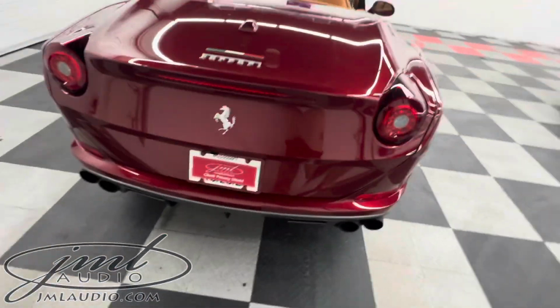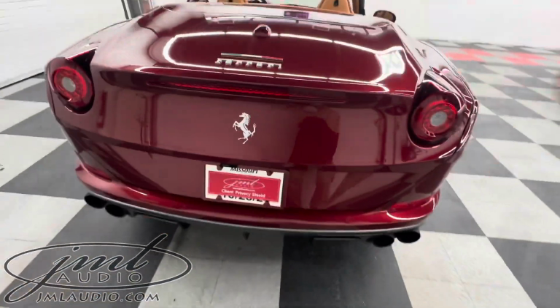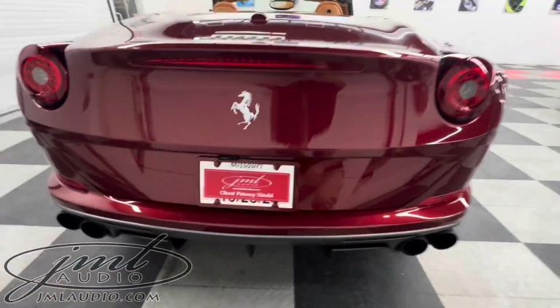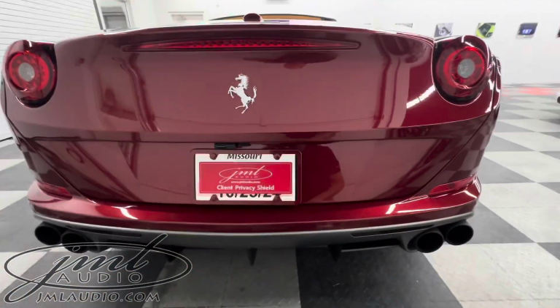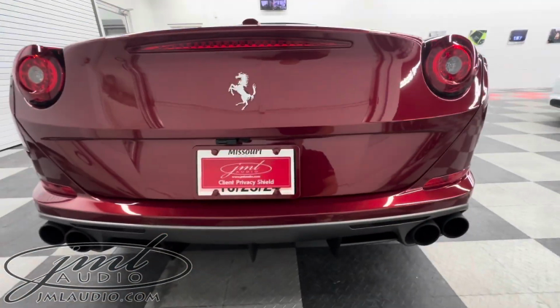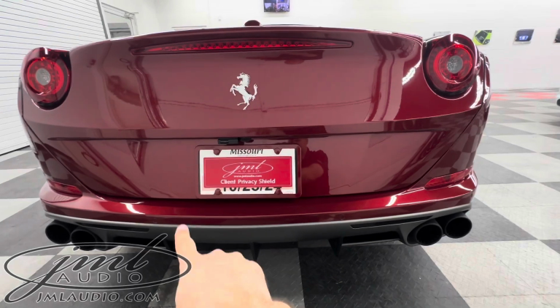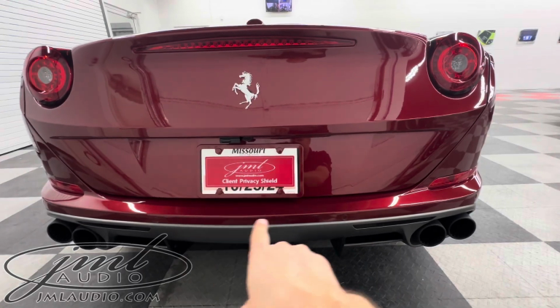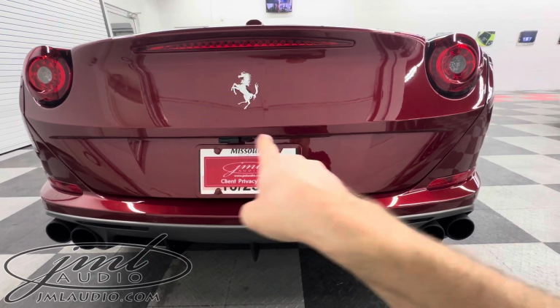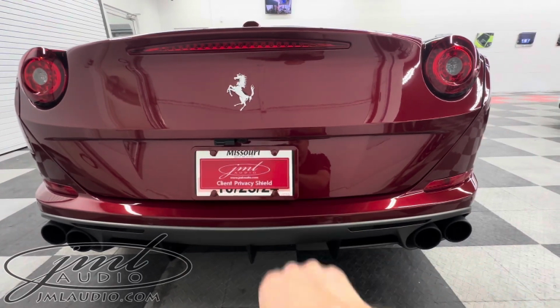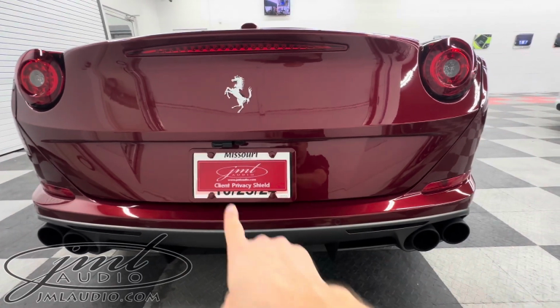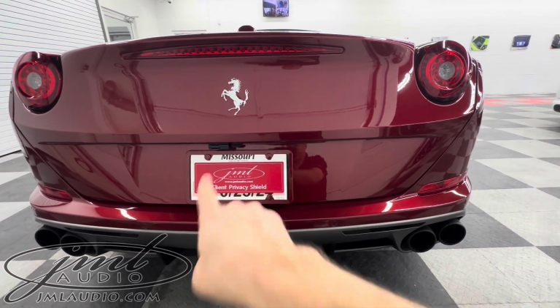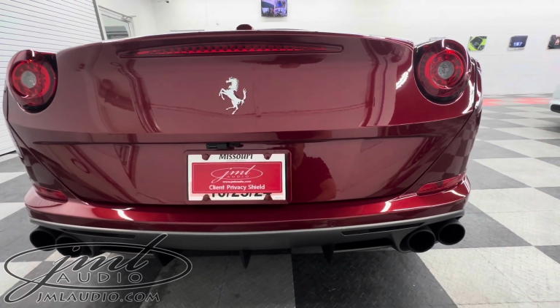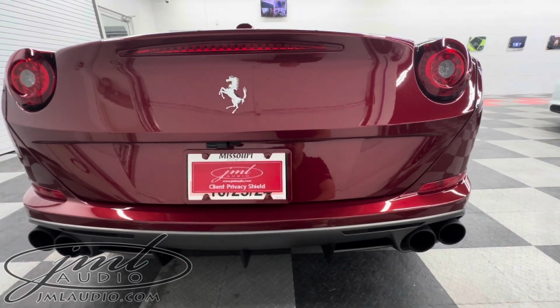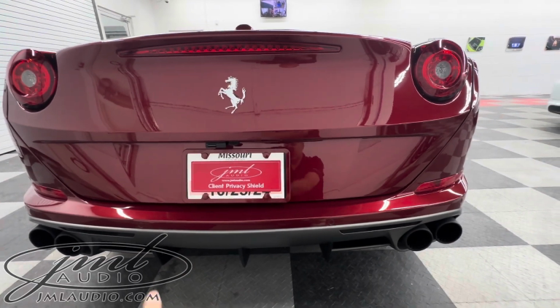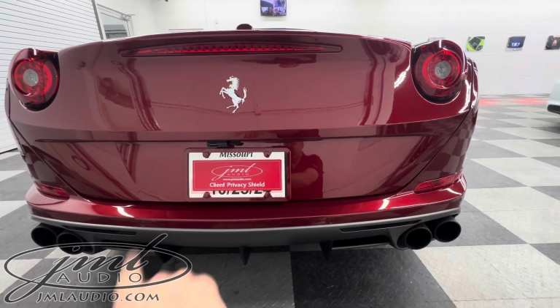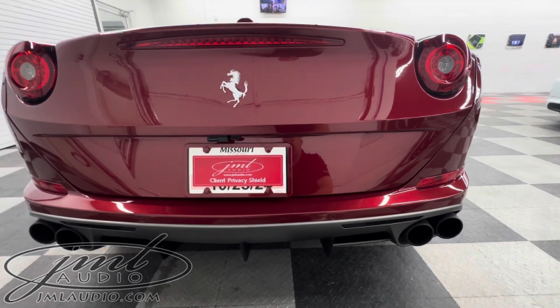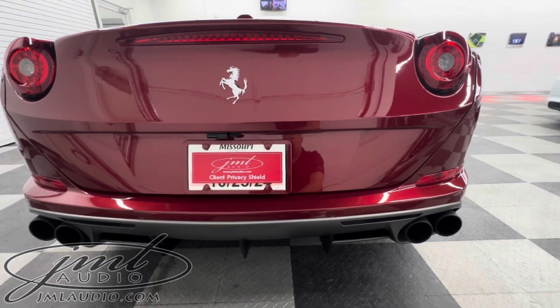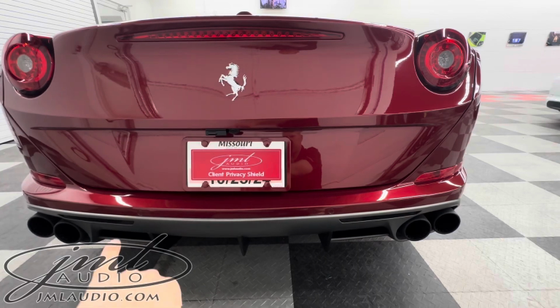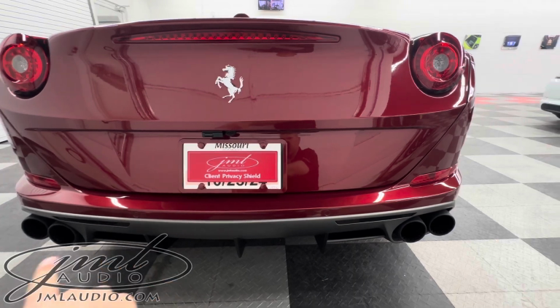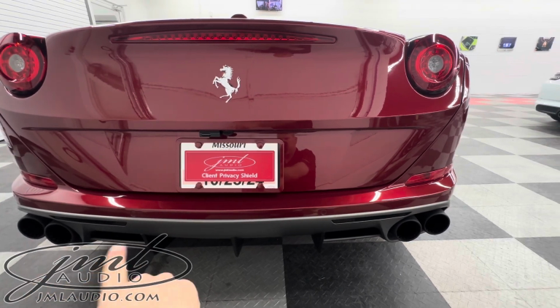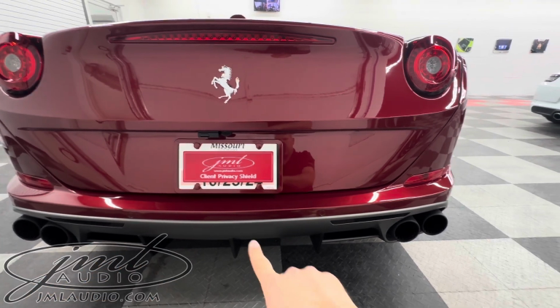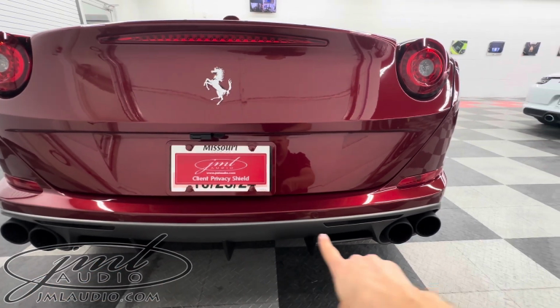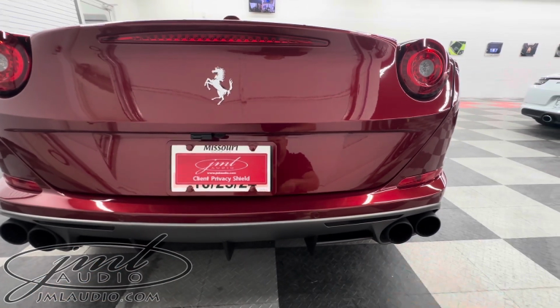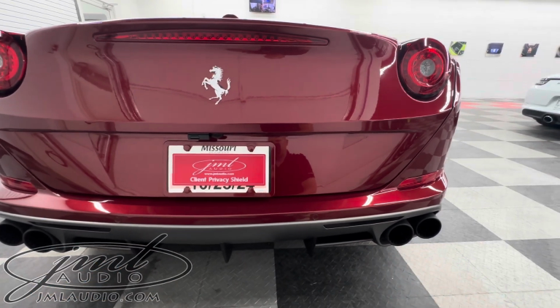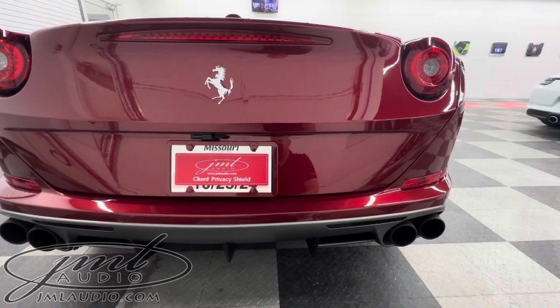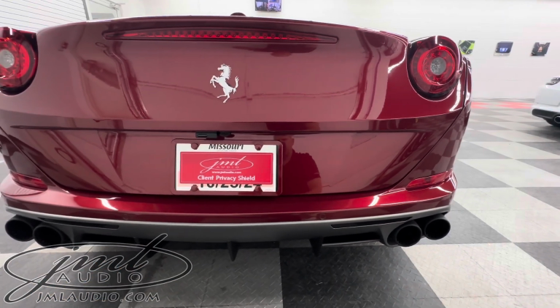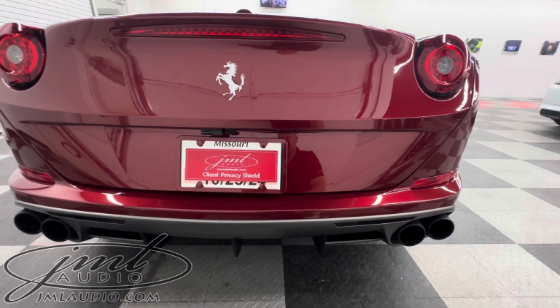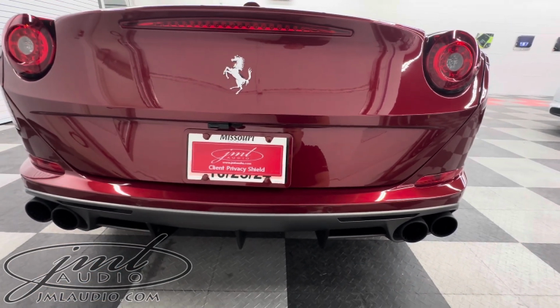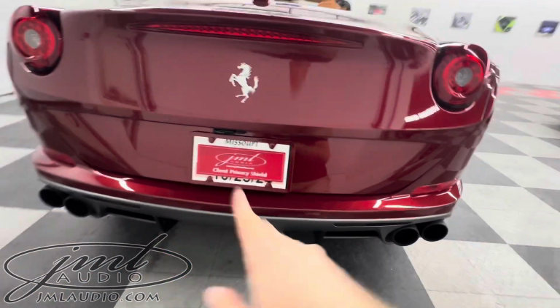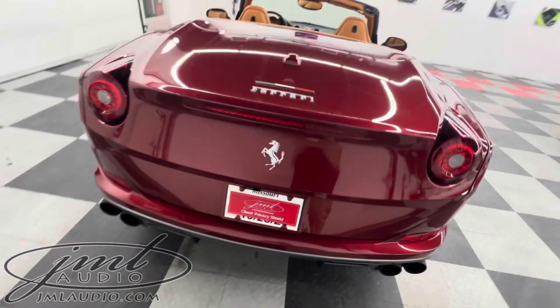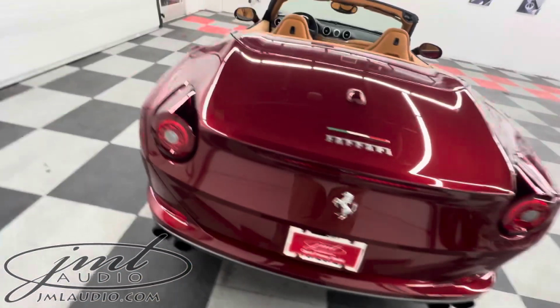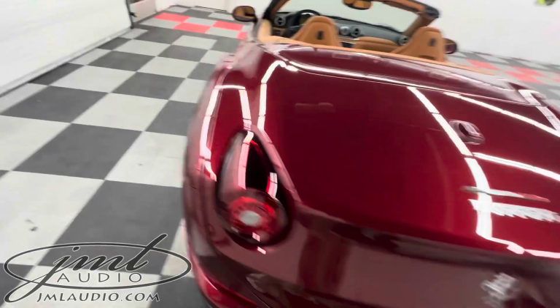To keep everything clean on the back, we did a custom paint-match frame. There's a fifth active laser countermeasure and a radar receiver behind that bumper, and we smoked out the original reflectors and the interior of the vehicle itself.